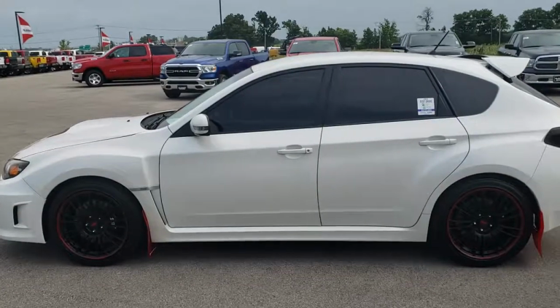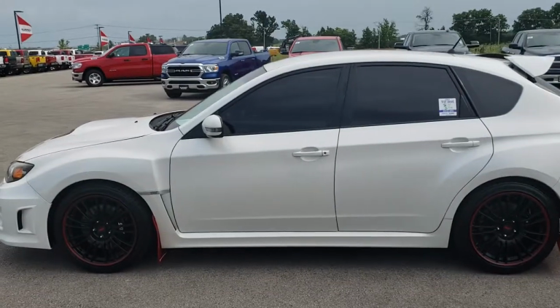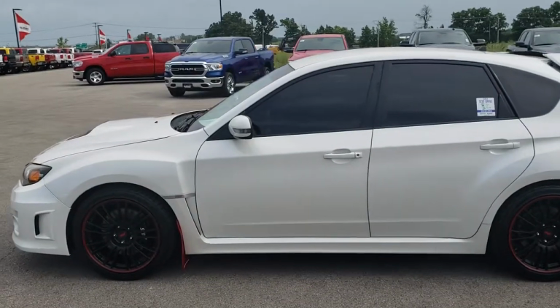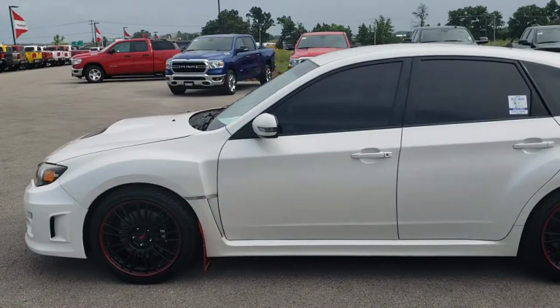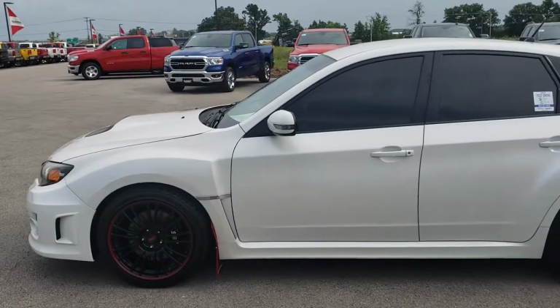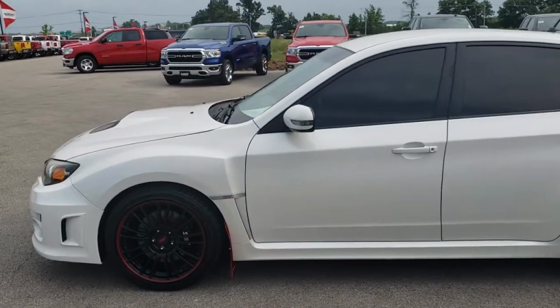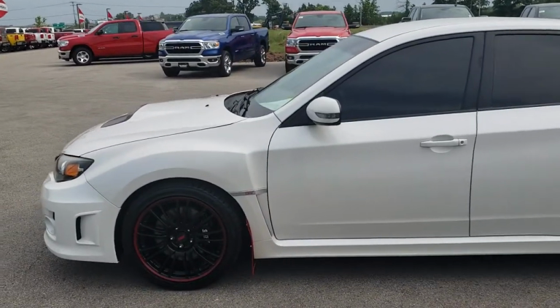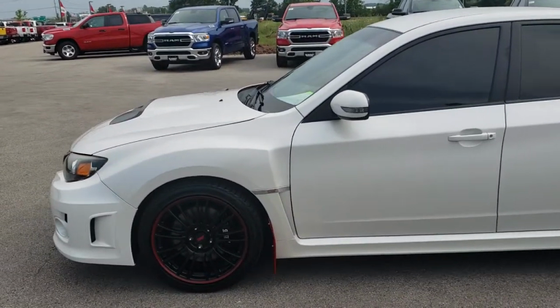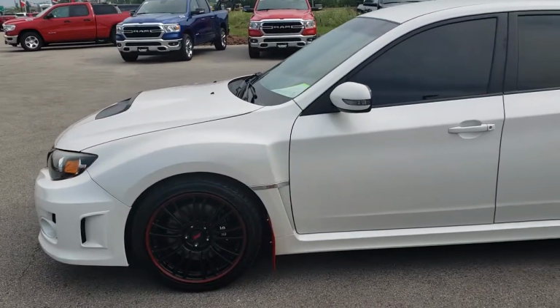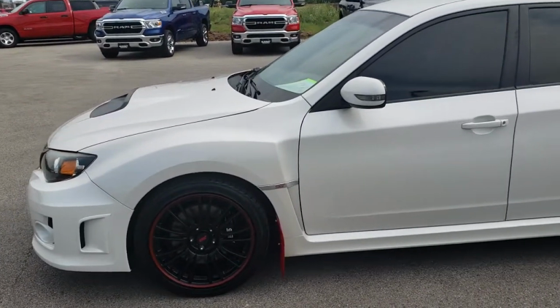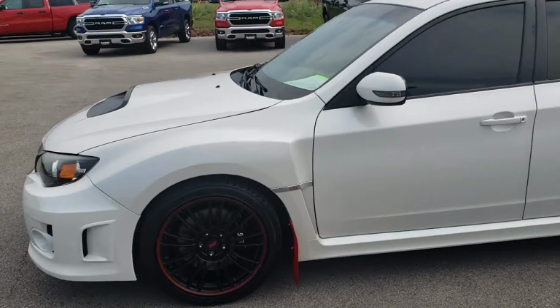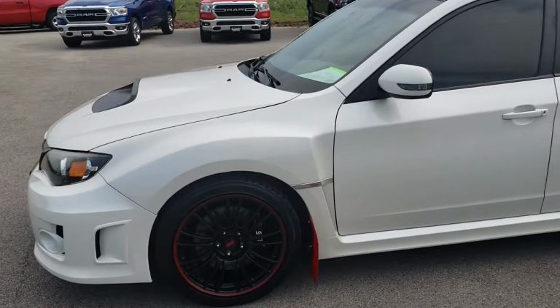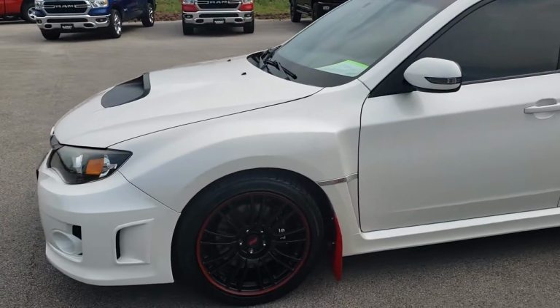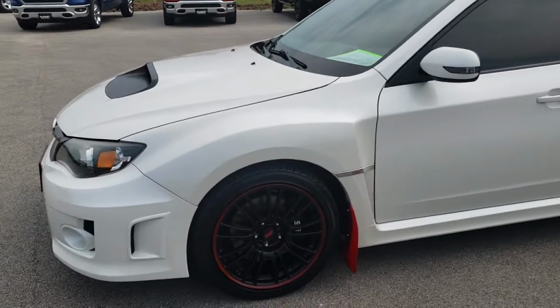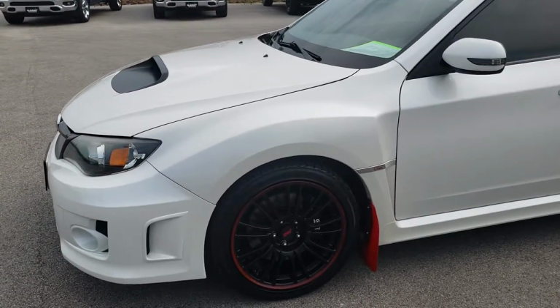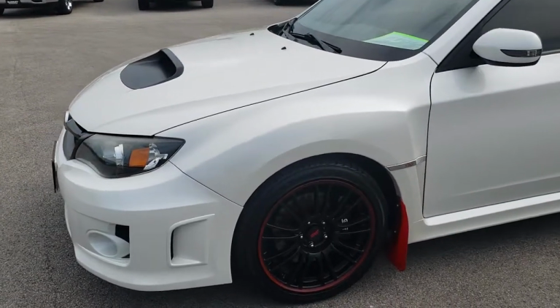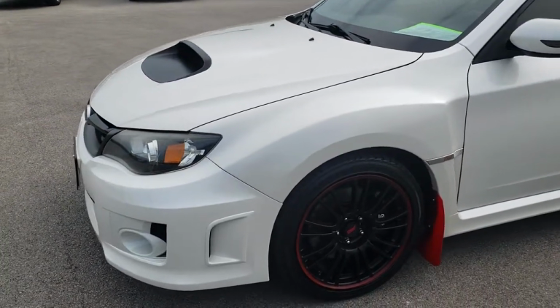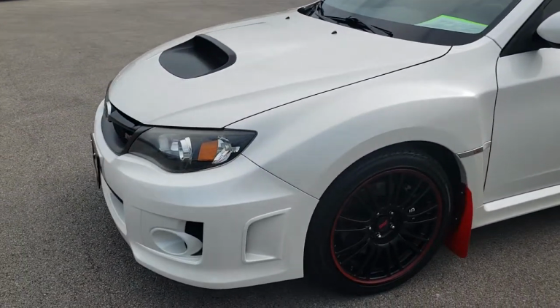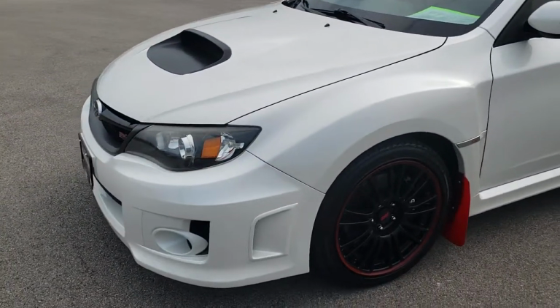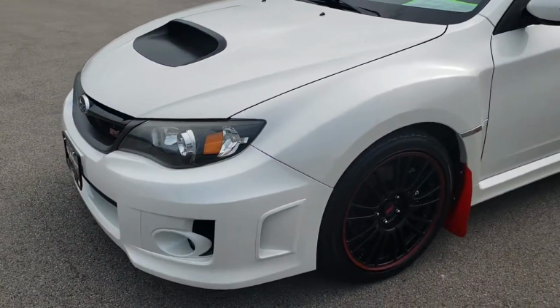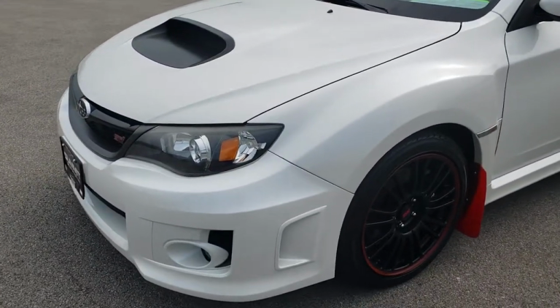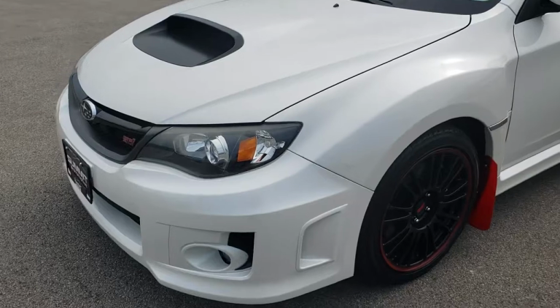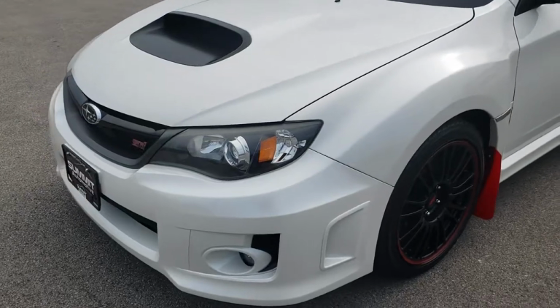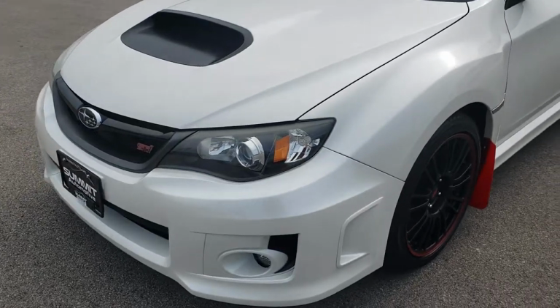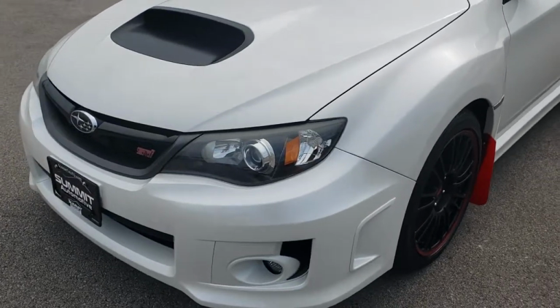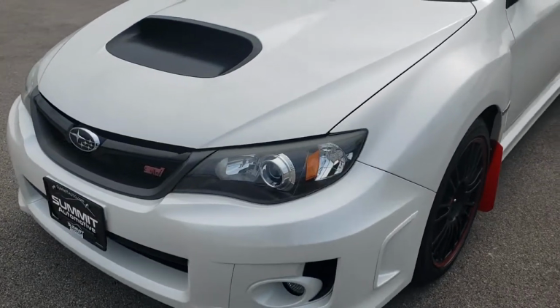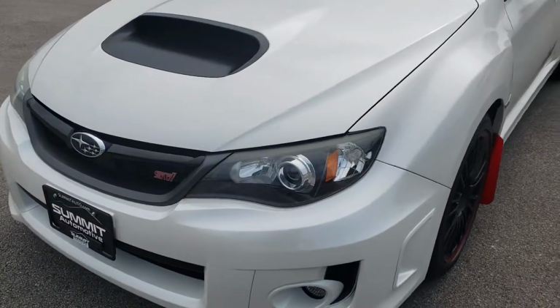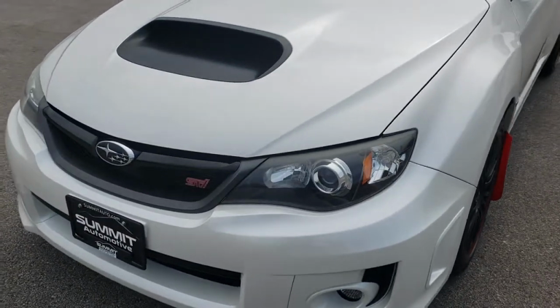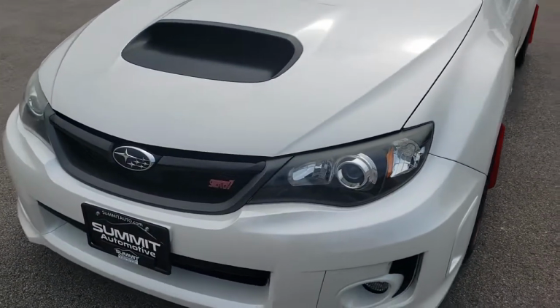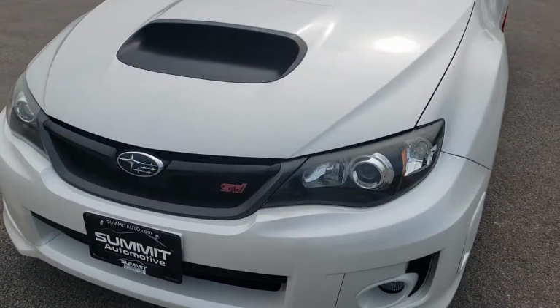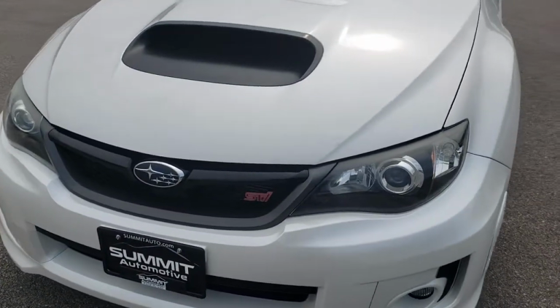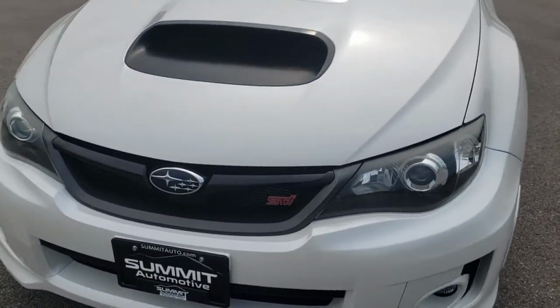This is stock number 9703. We are here at Summit Automotive in Fond du Lac, Wisconsin, your new and used sports car headquarters. Today we are taking a look at this super clean 2011 Subaru WRX STI.